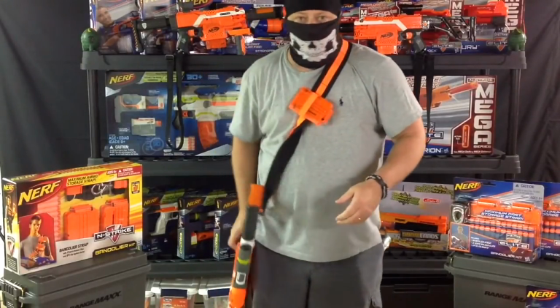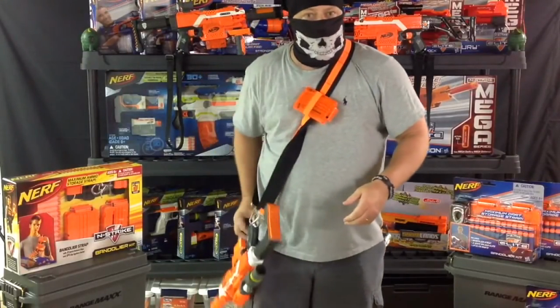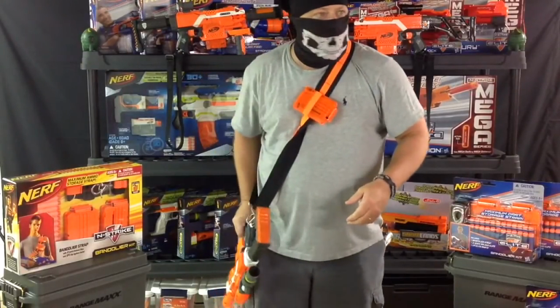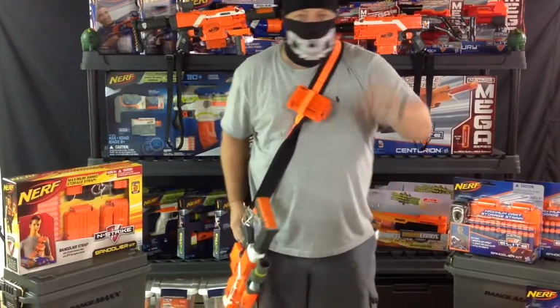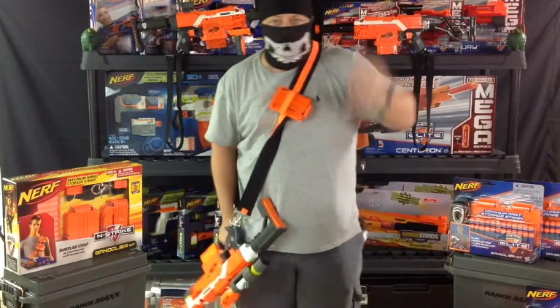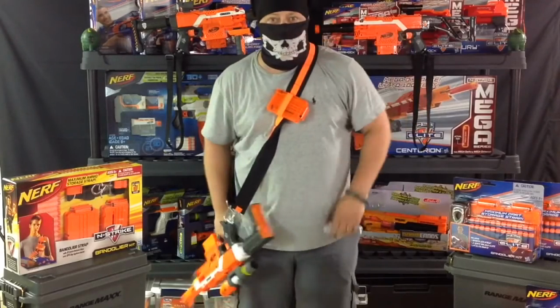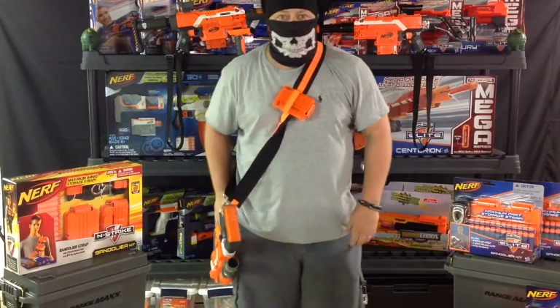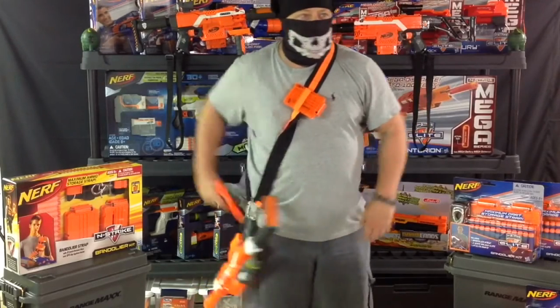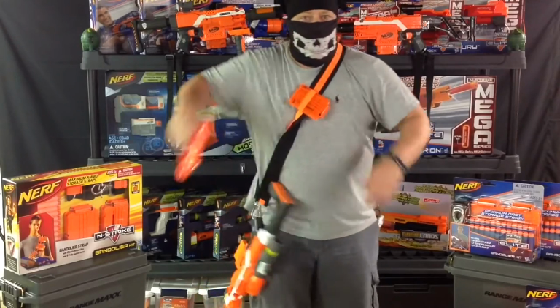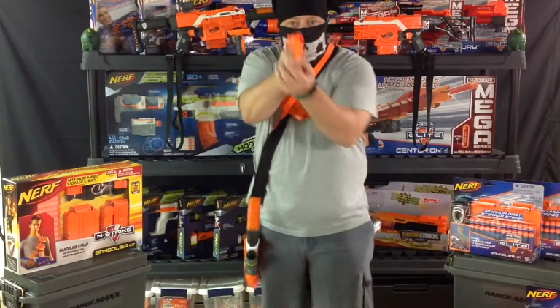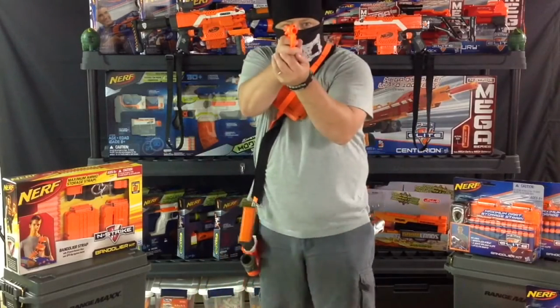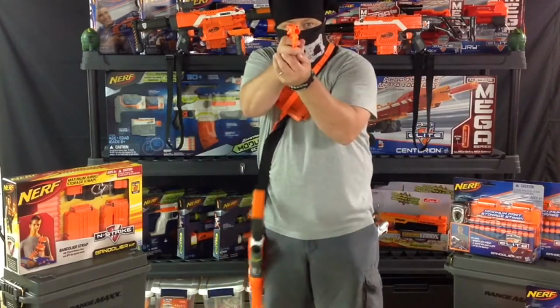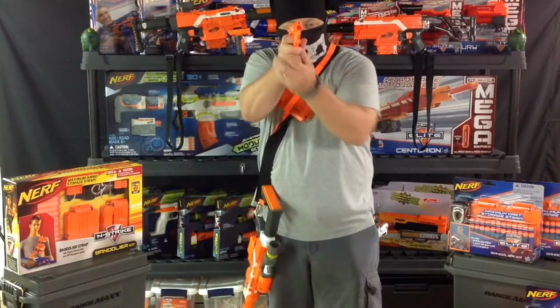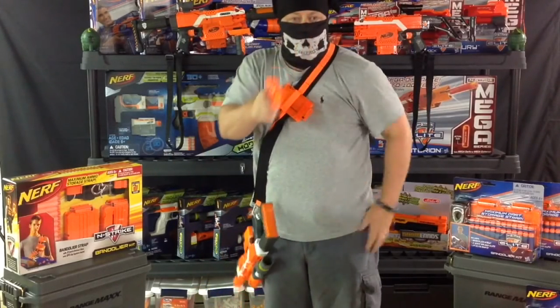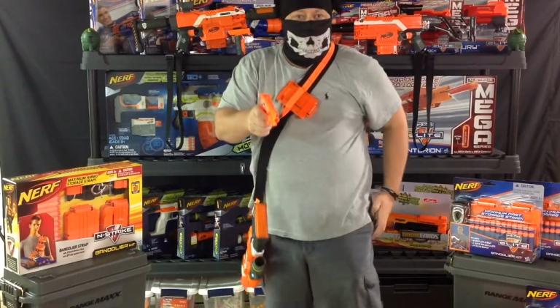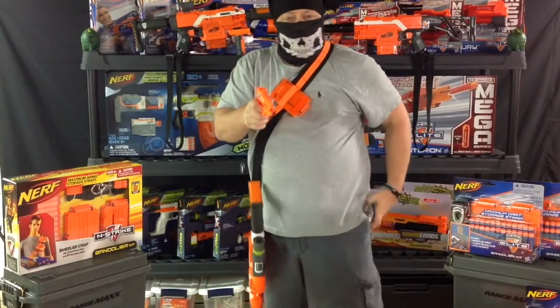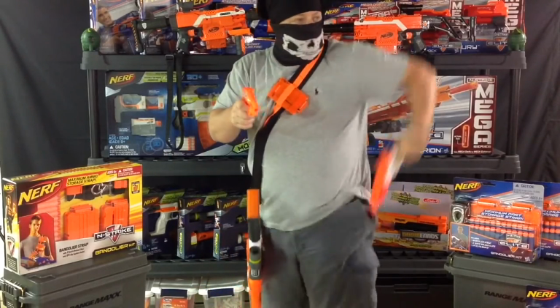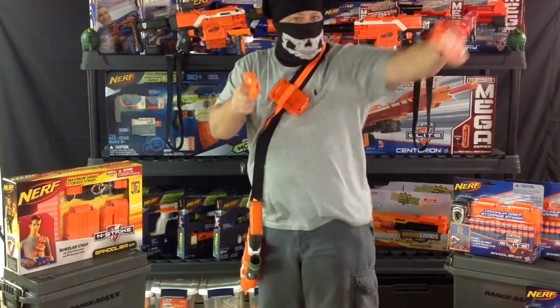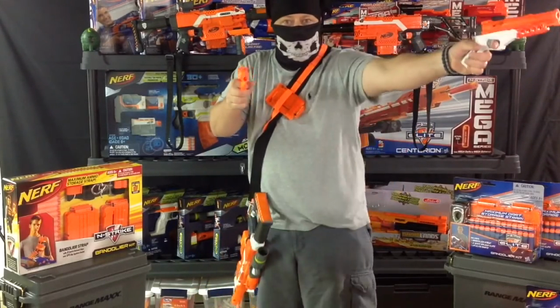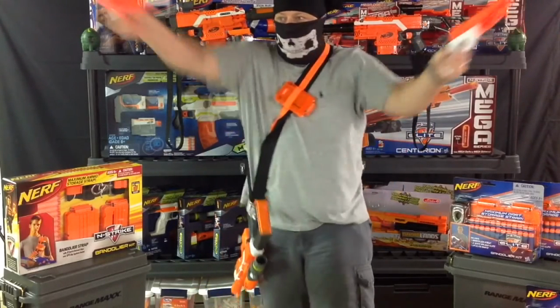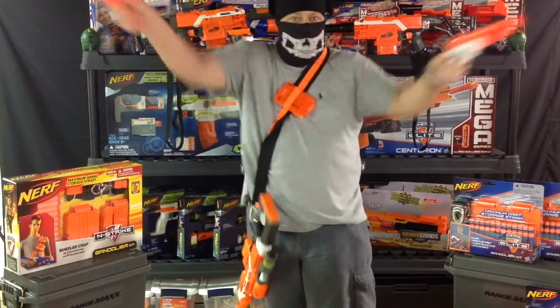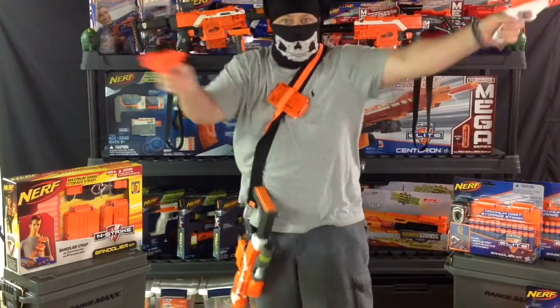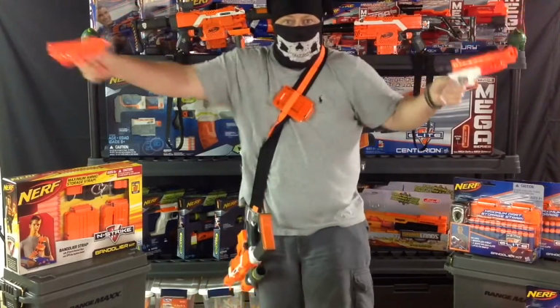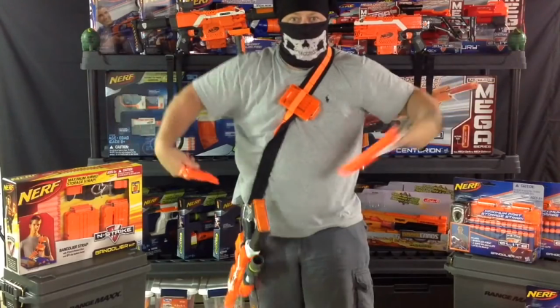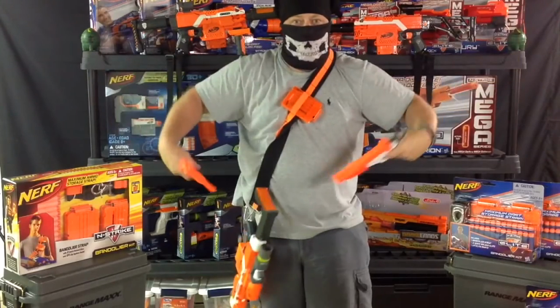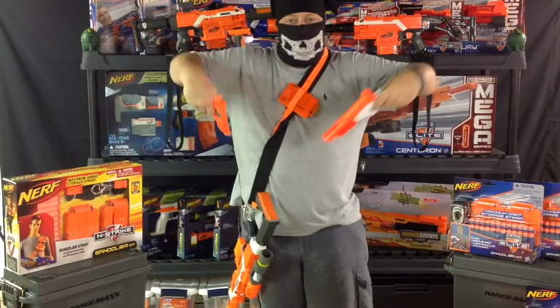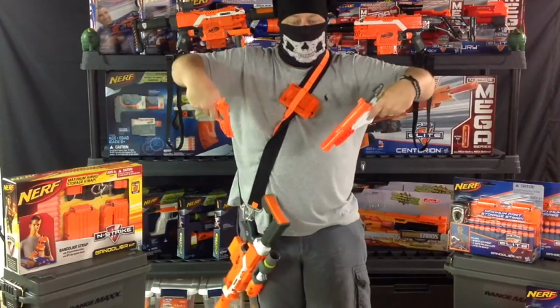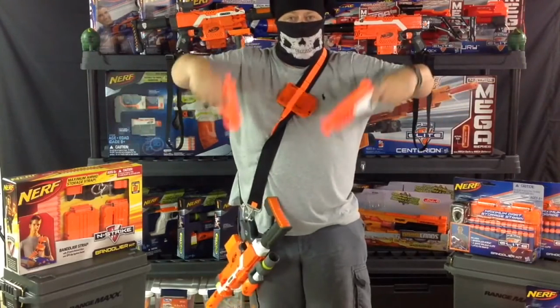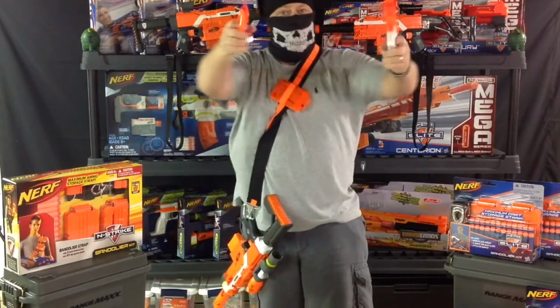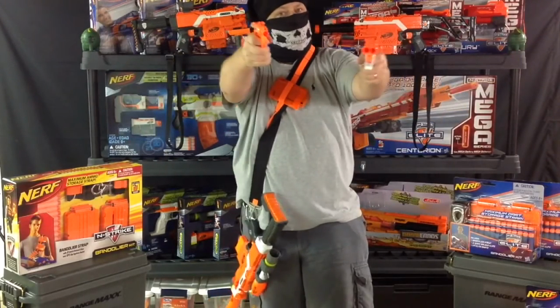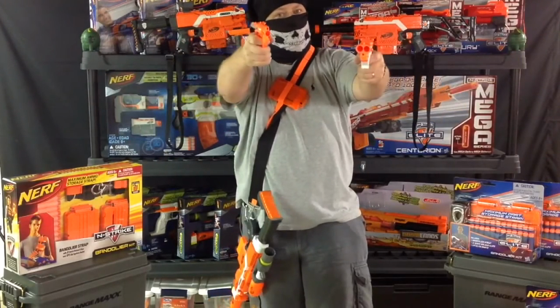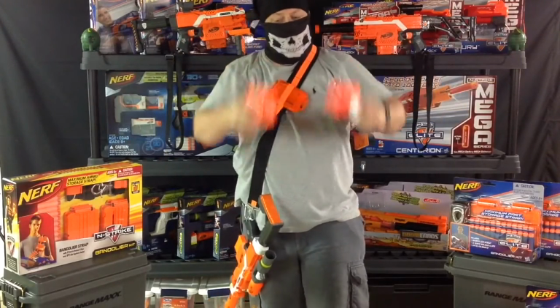You run out of ammo and you're still taking fire? Boom — switch to your pistols, switch to your other pistol. You can dual wield while not dropping your primary. It's a beautiful thing.